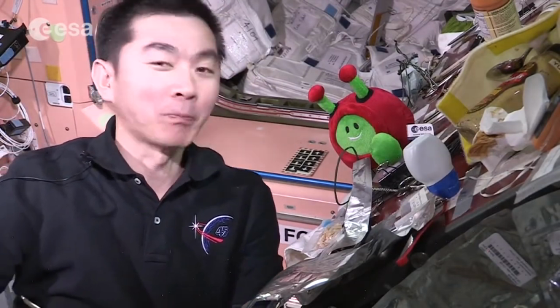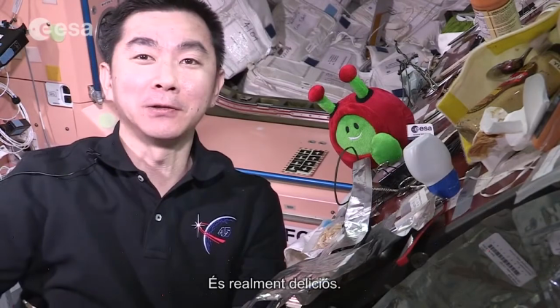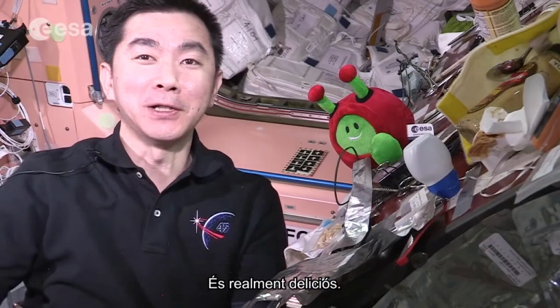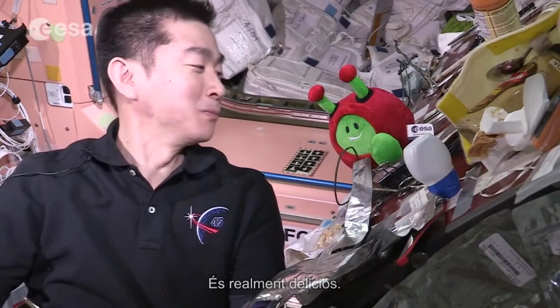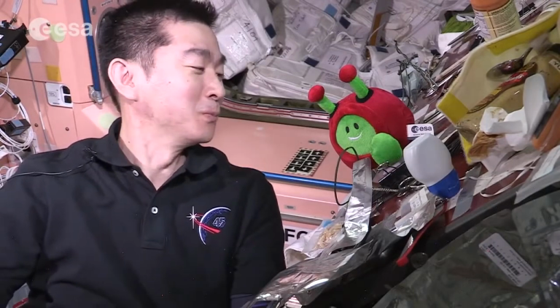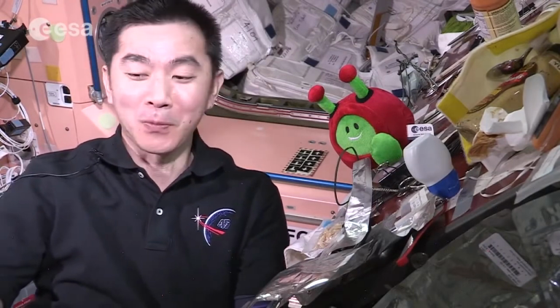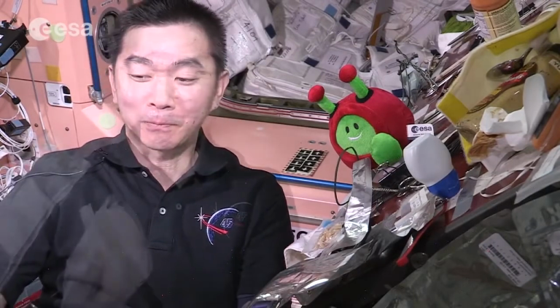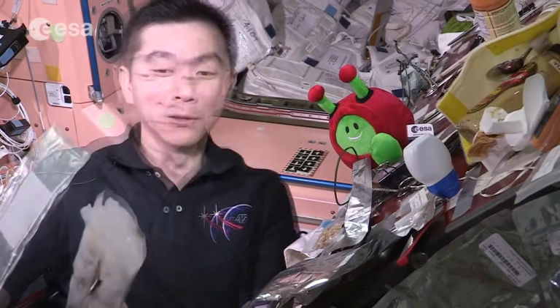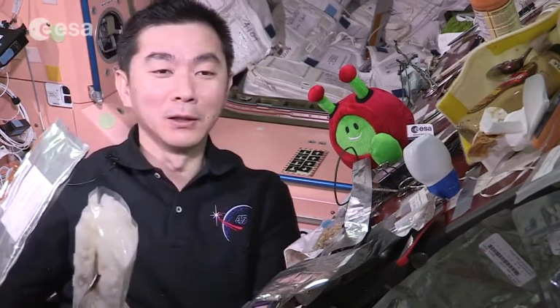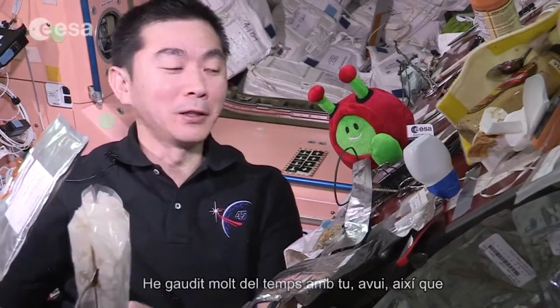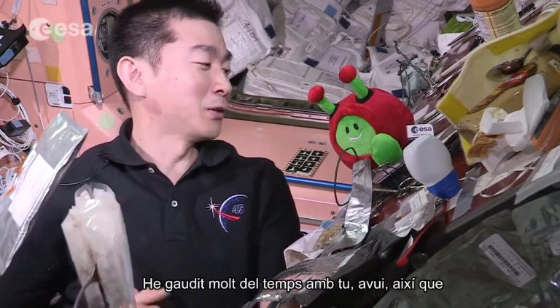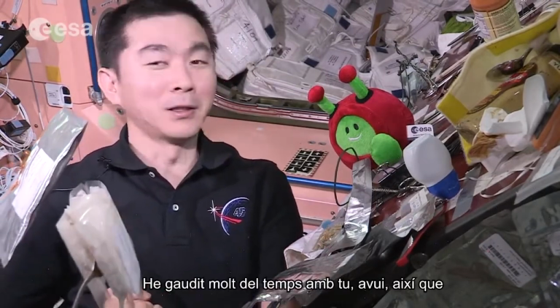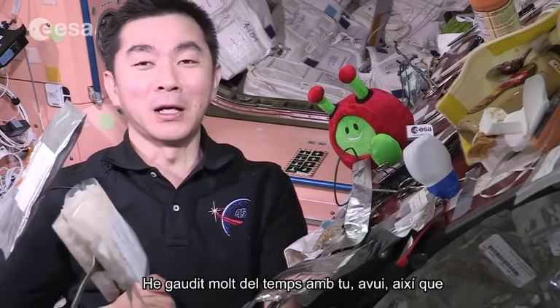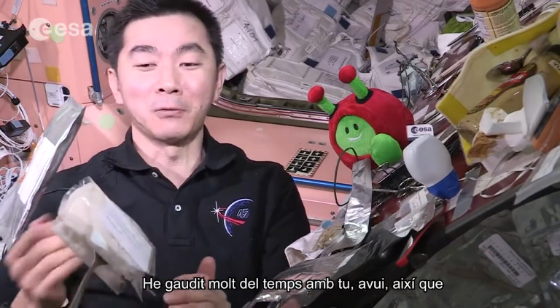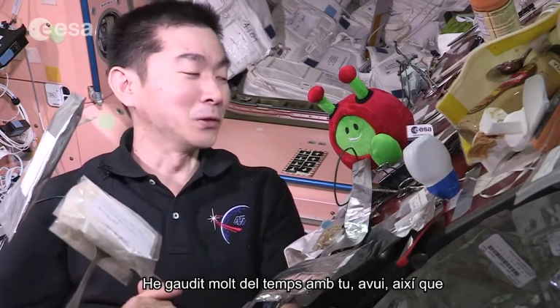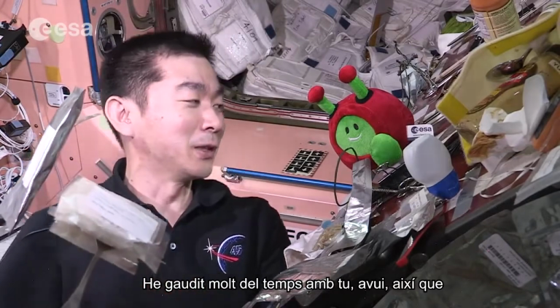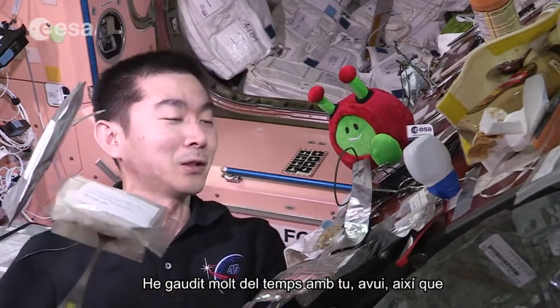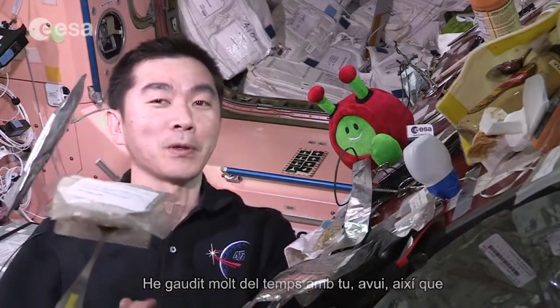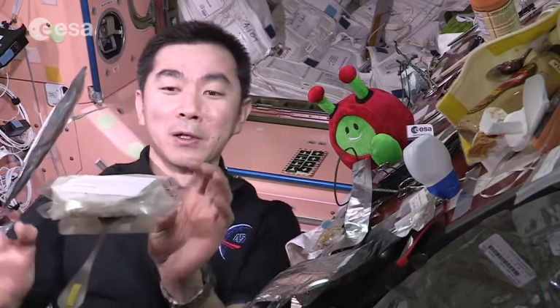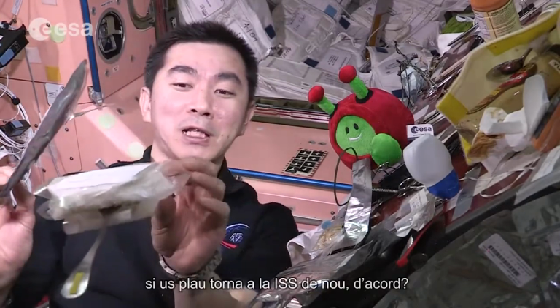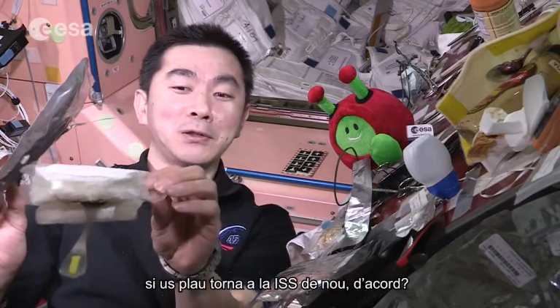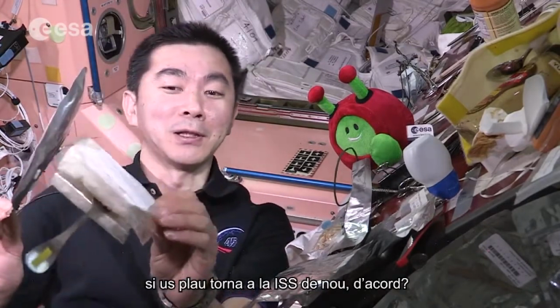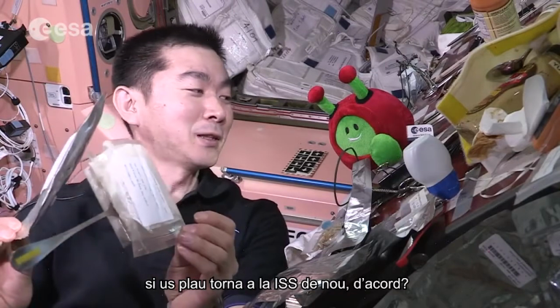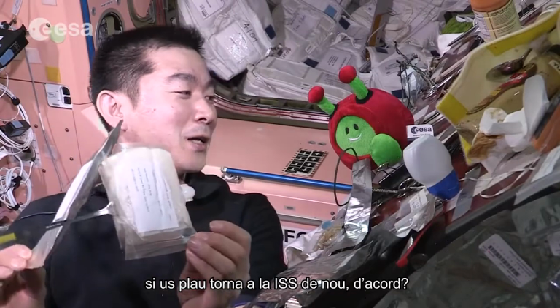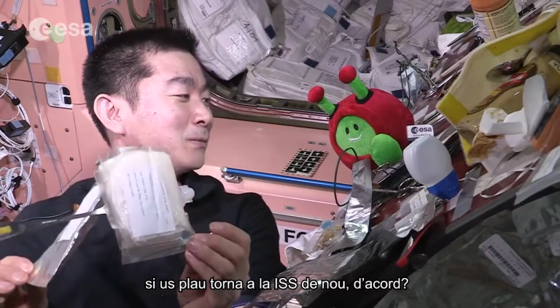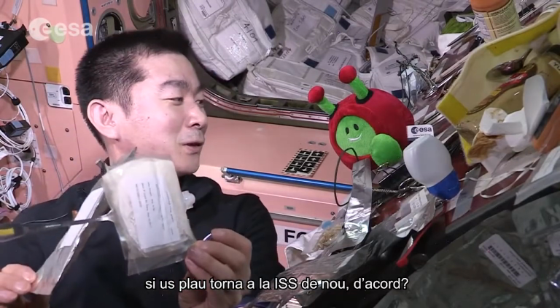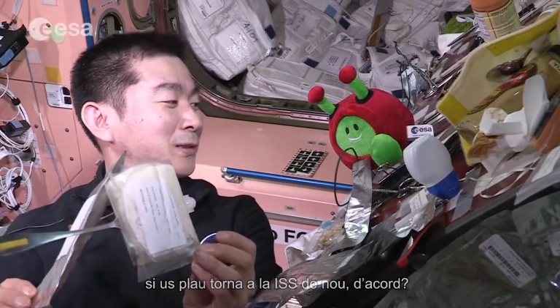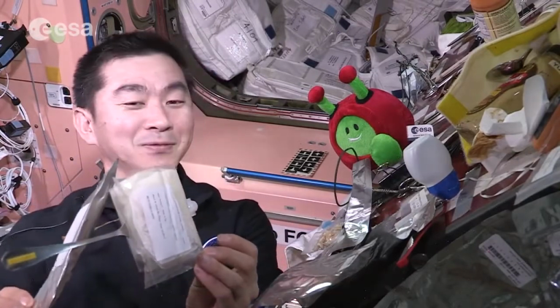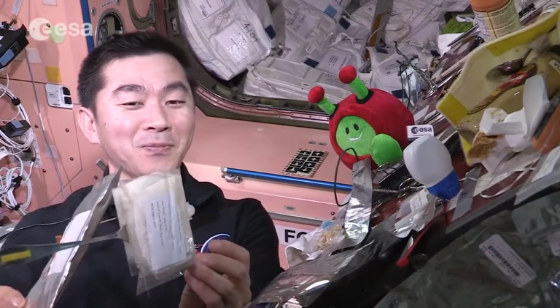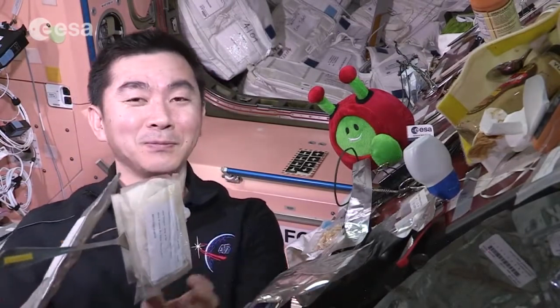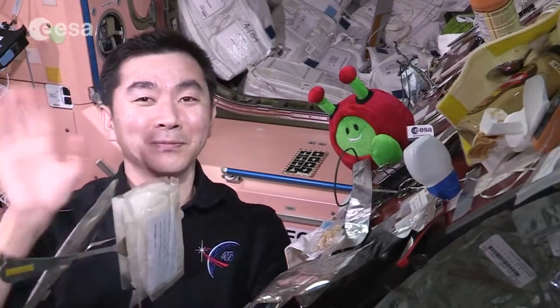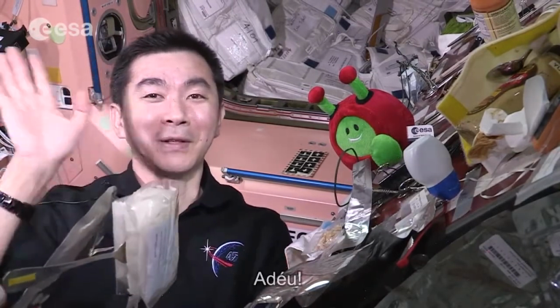It's really delicious. I really enjoyed your time with you today, so please come back to the ISS again. Okay, bye bye!